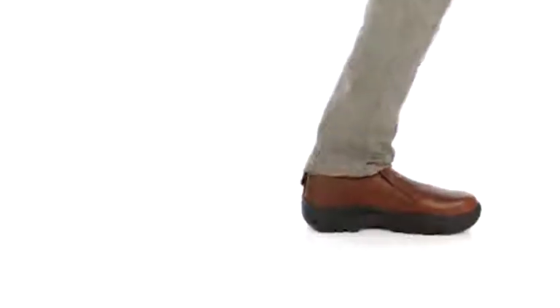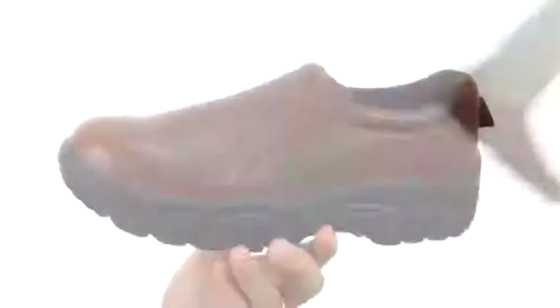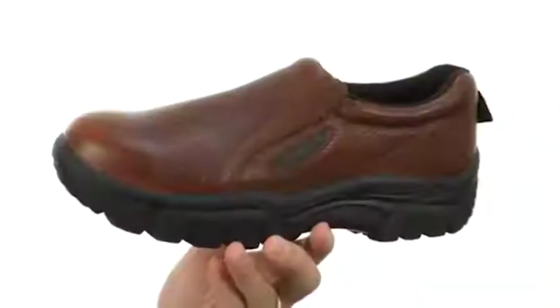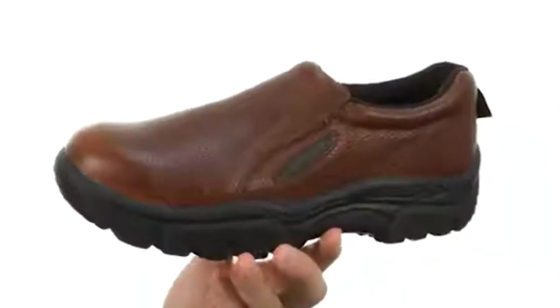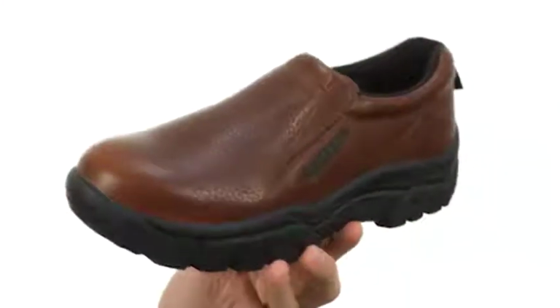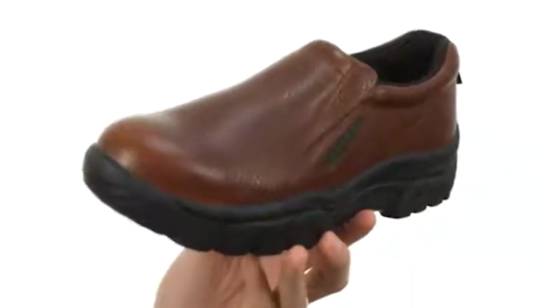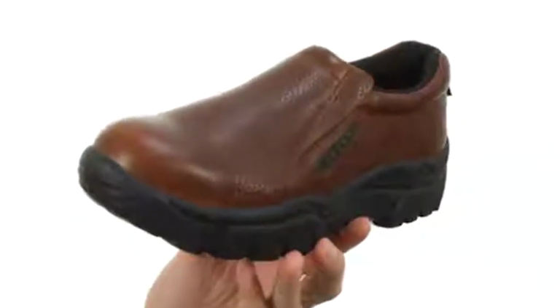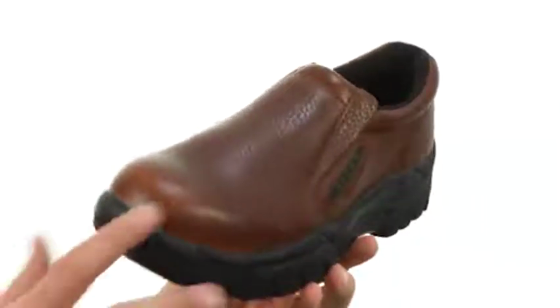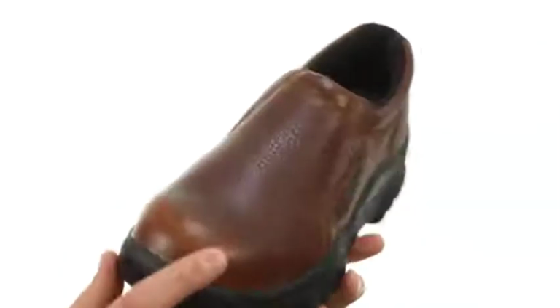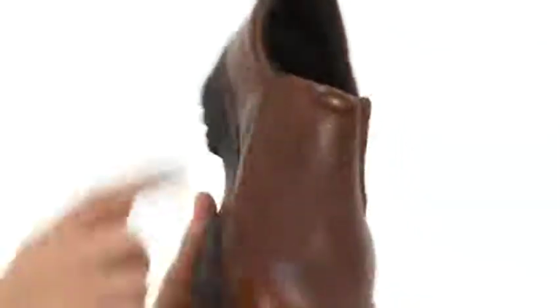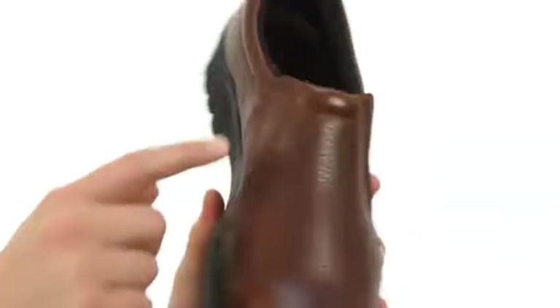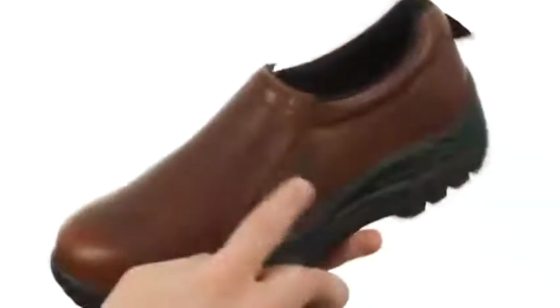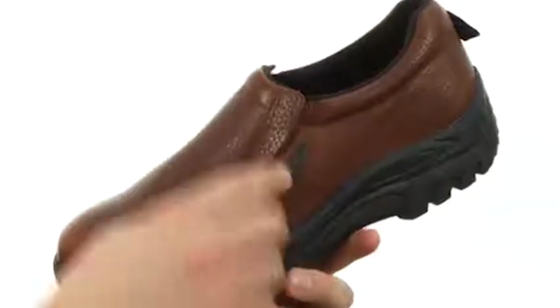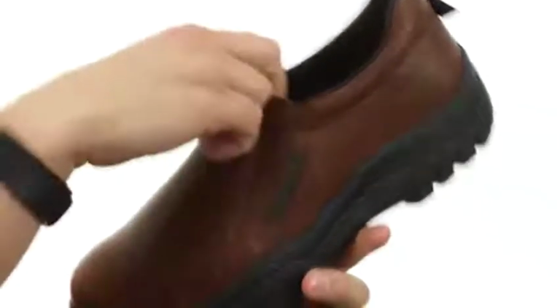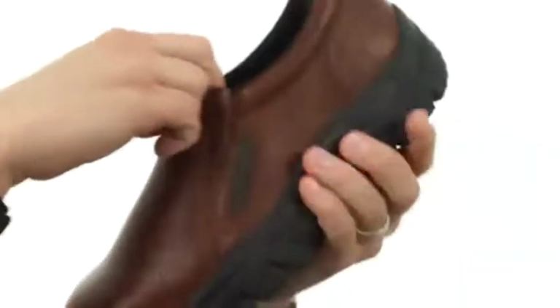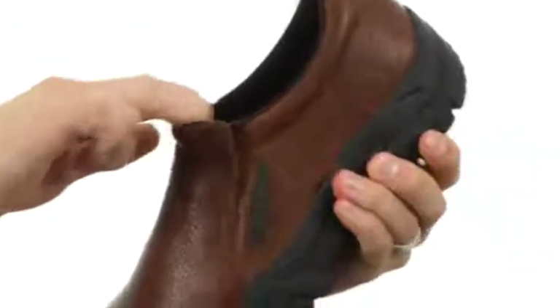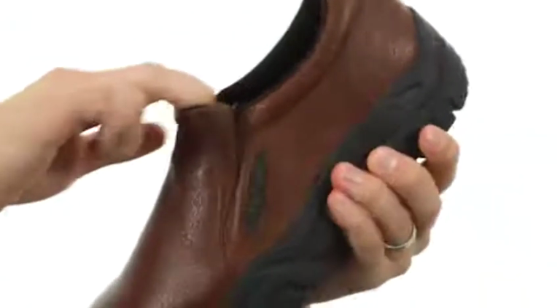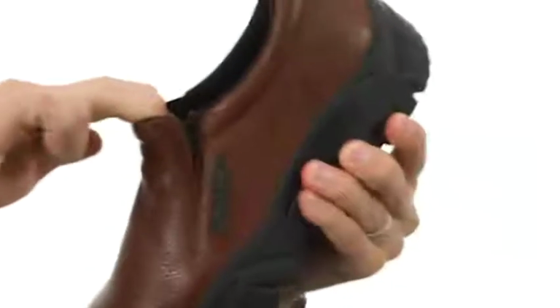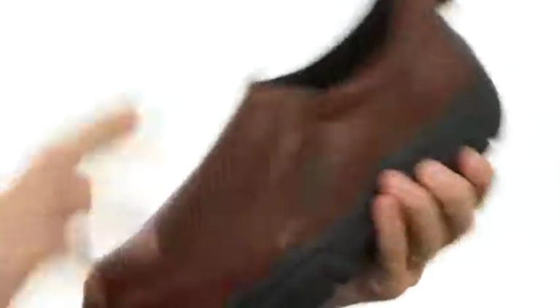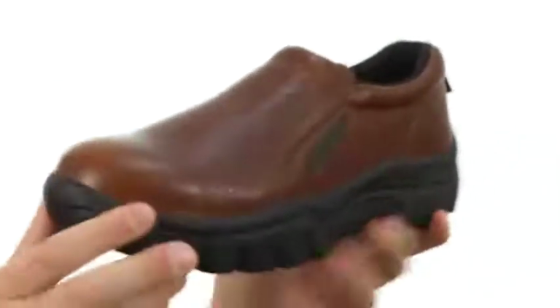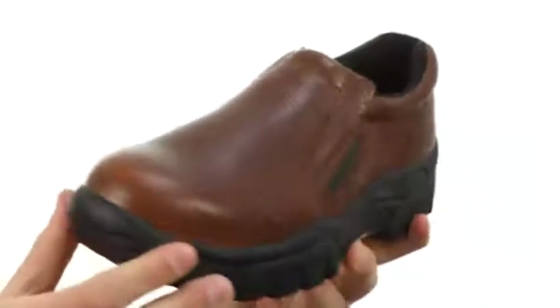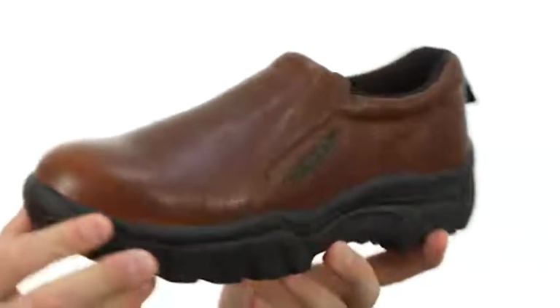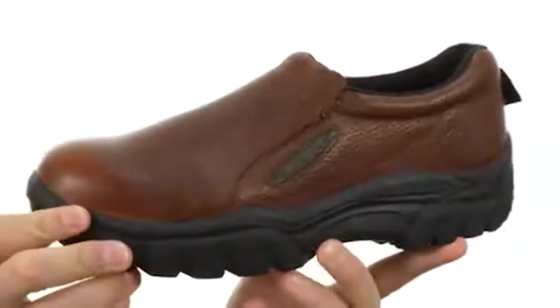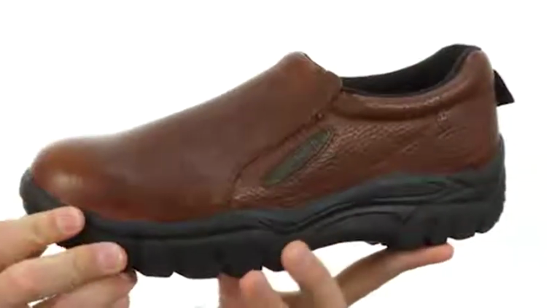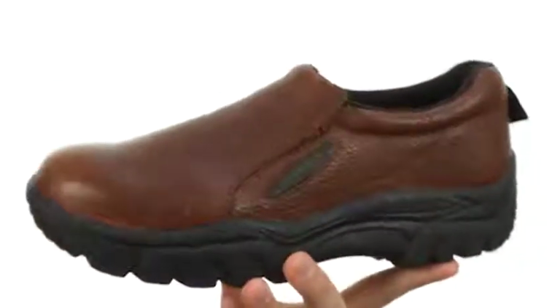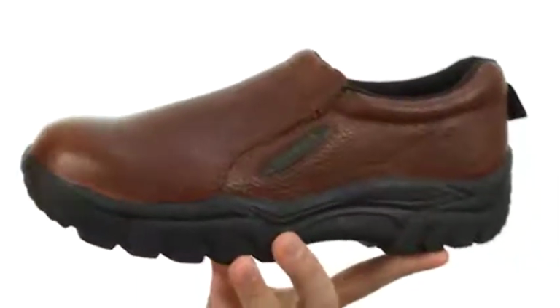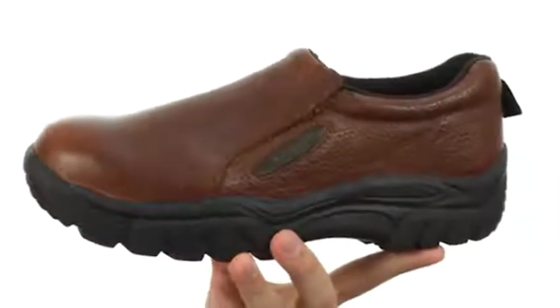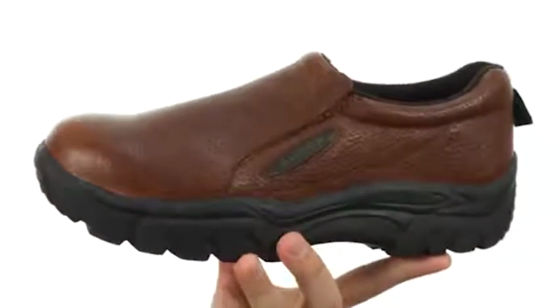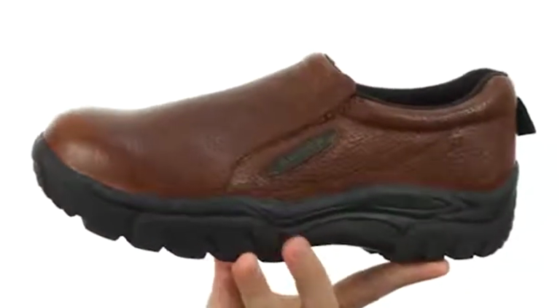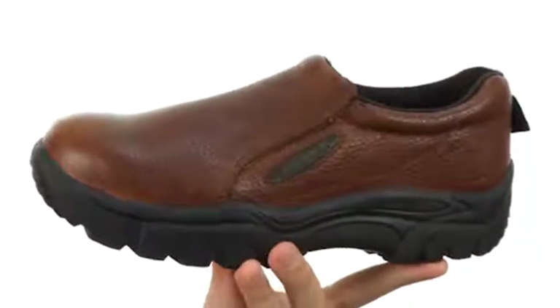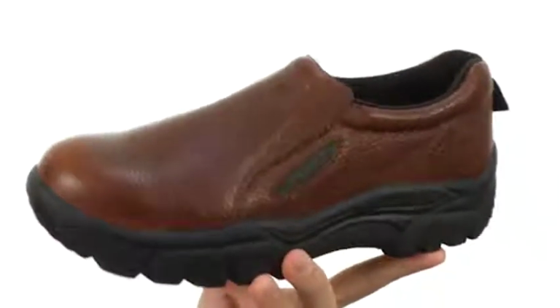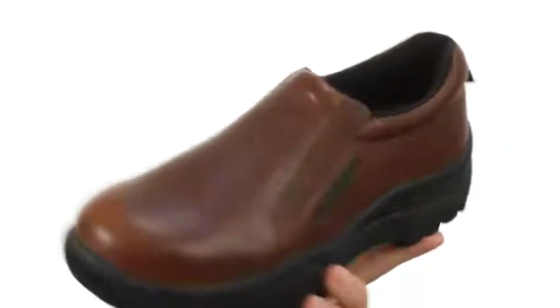Now these have a tumbled leather upper with these side goring panels up in the front — it's nice and stretchy, so you can slip your foot in and out quickly and easily, and still get a really secure fit.